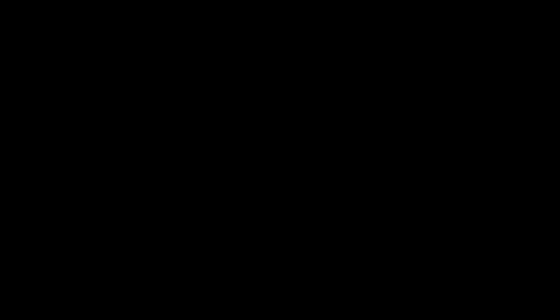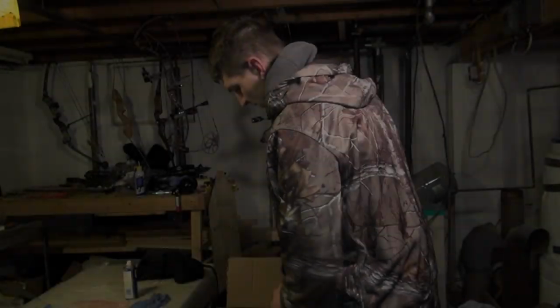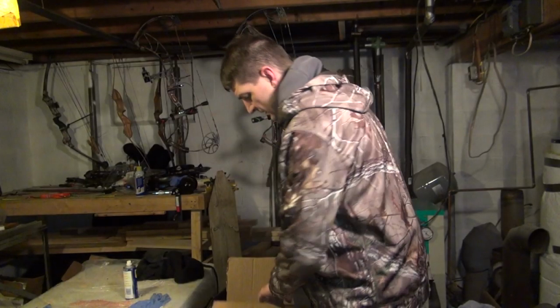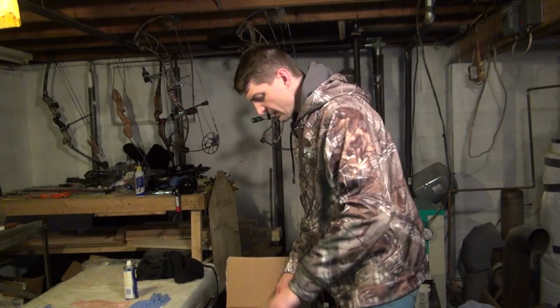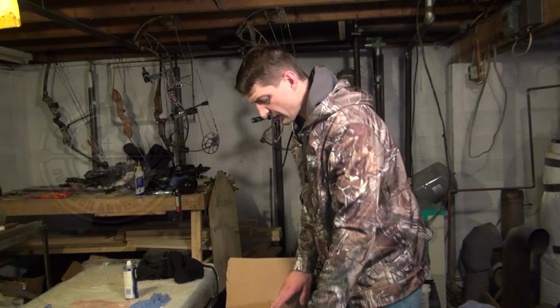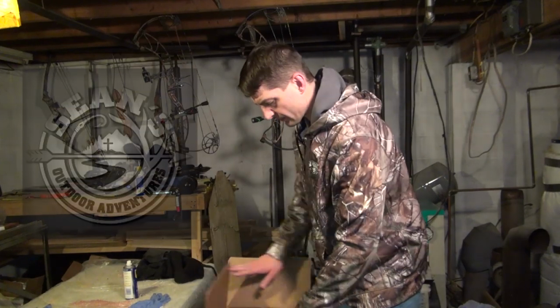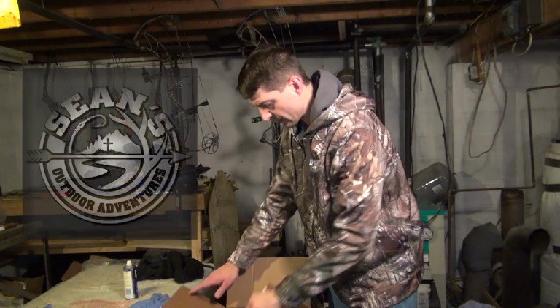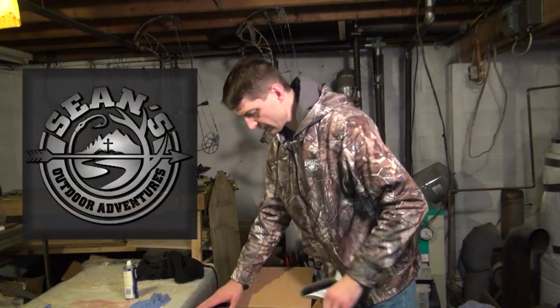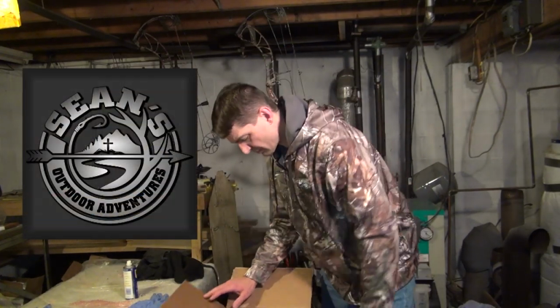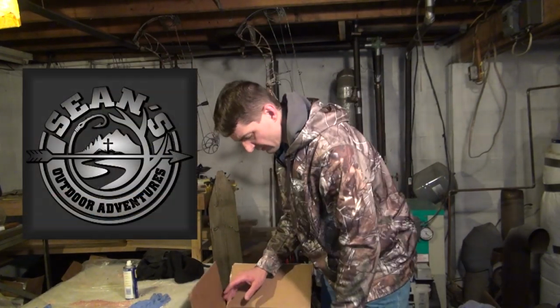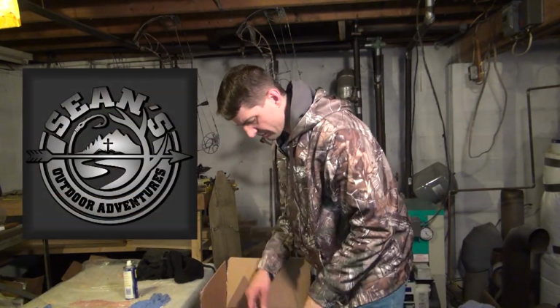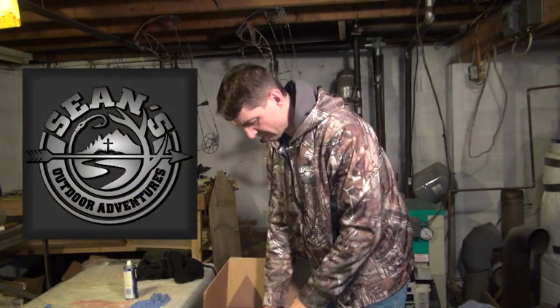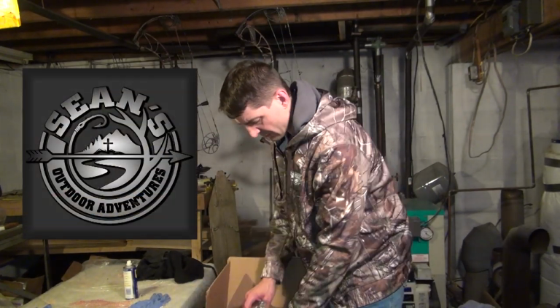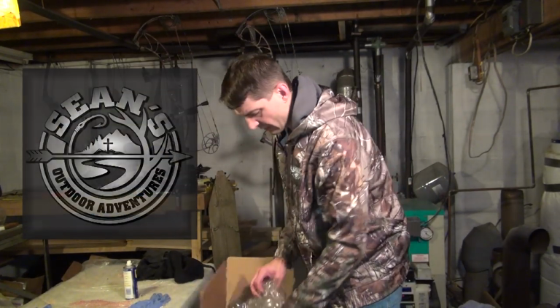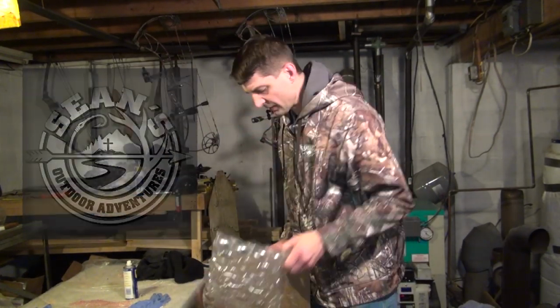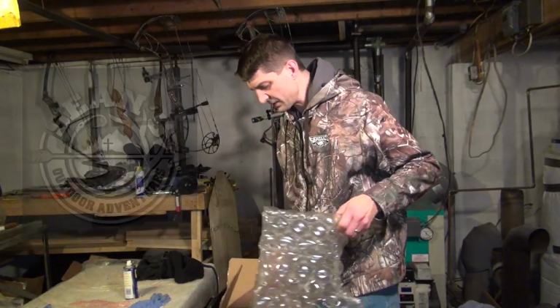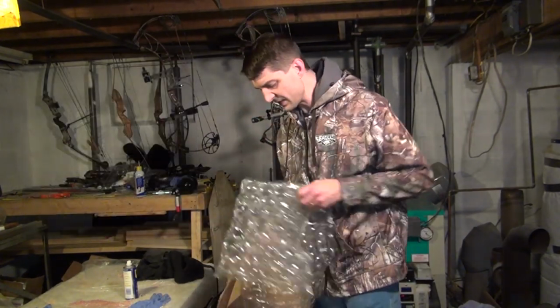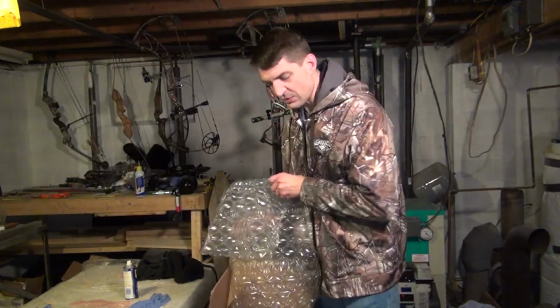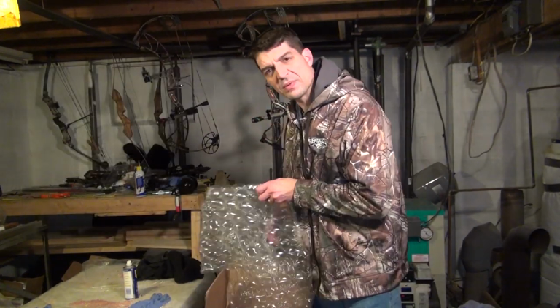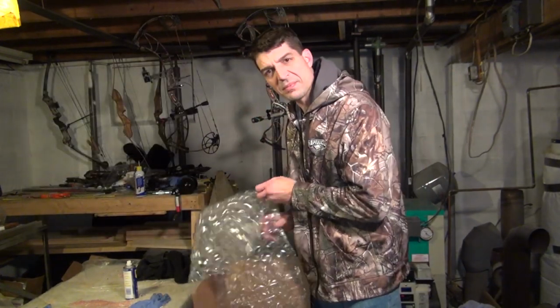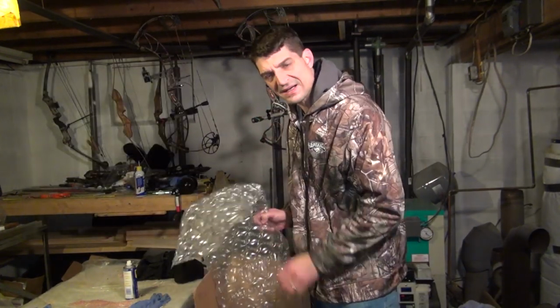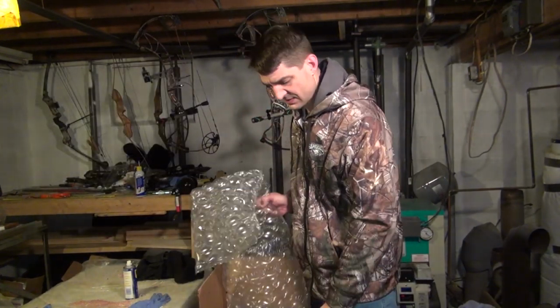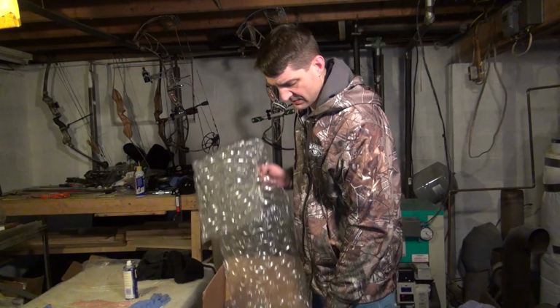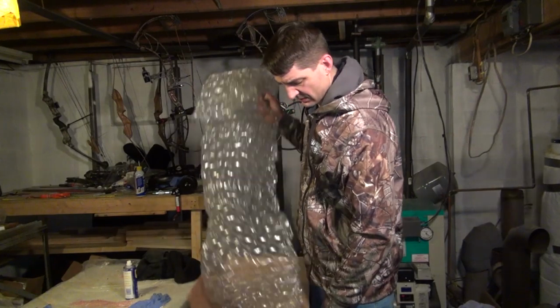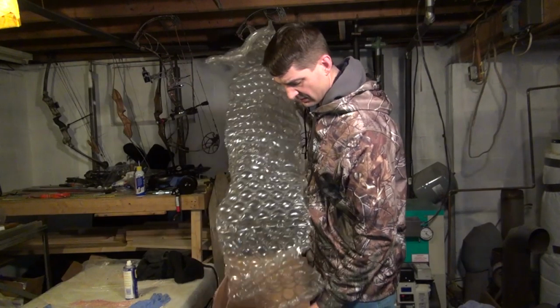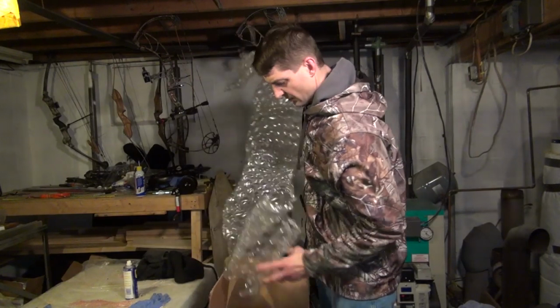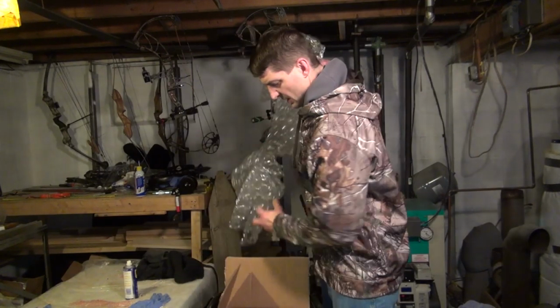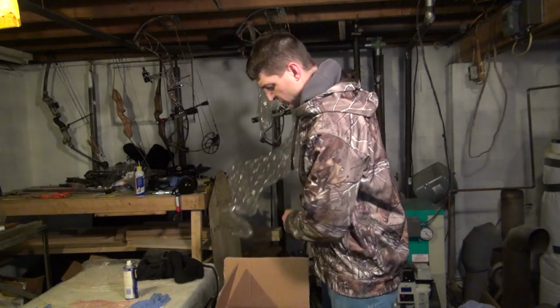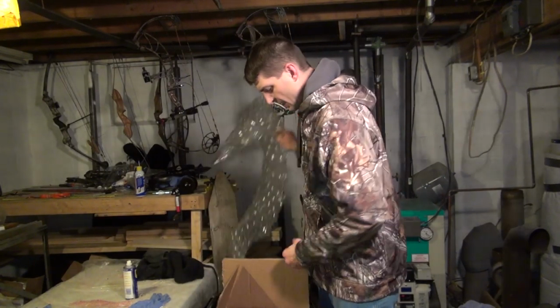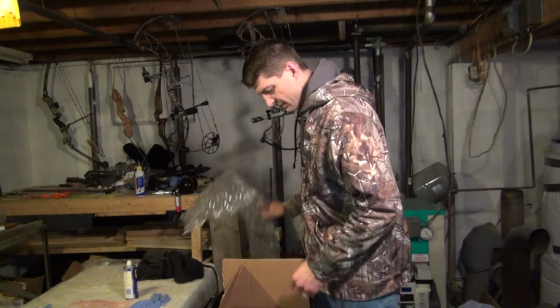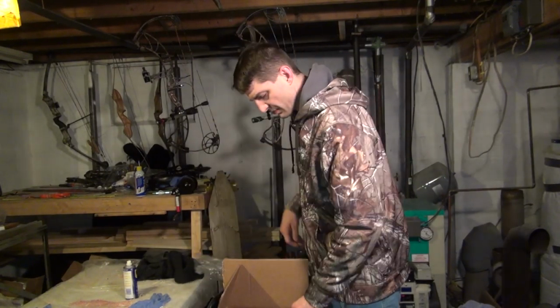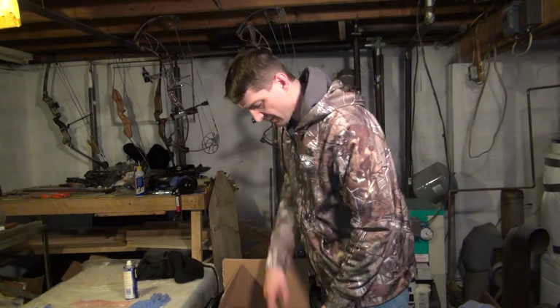All right, it's late at night. Got the kids in bed, trying to get a chance to open the box with my supplies for this mount.